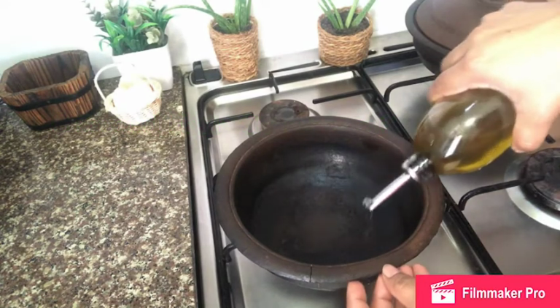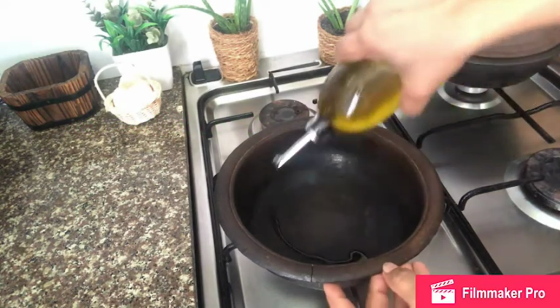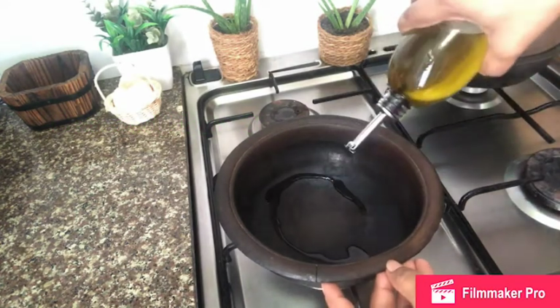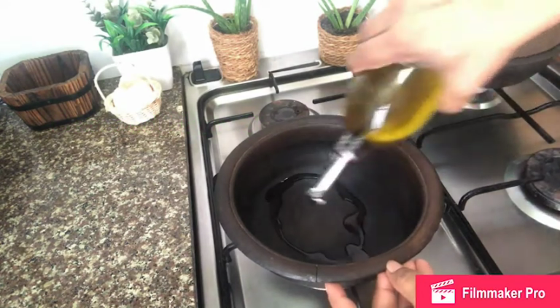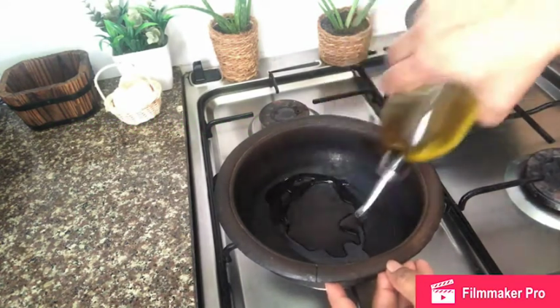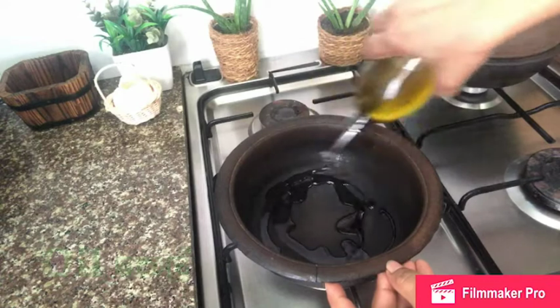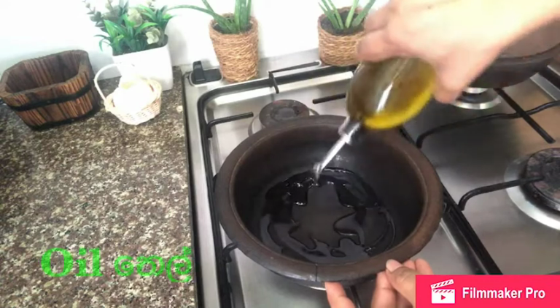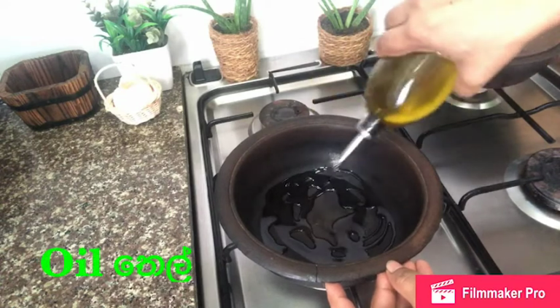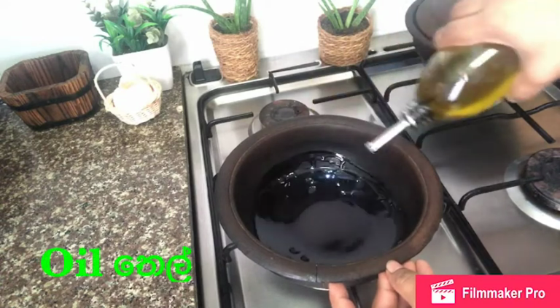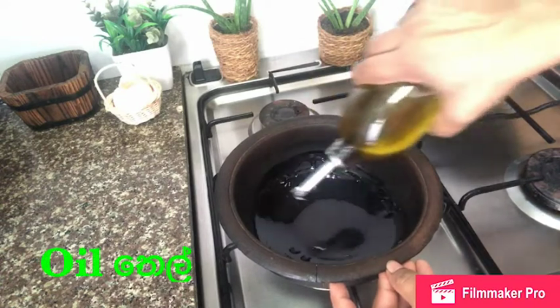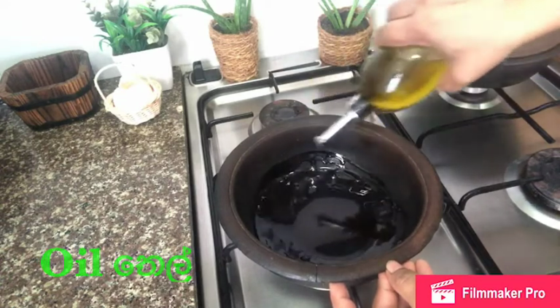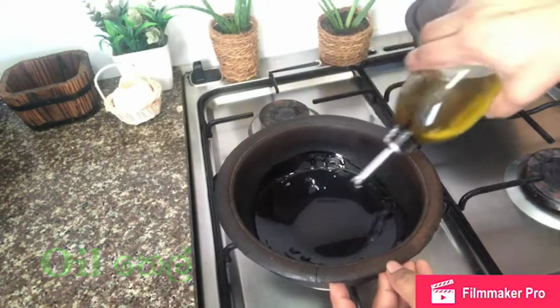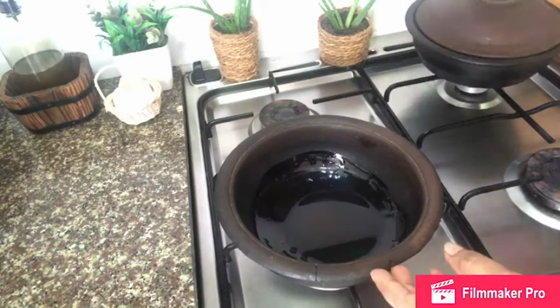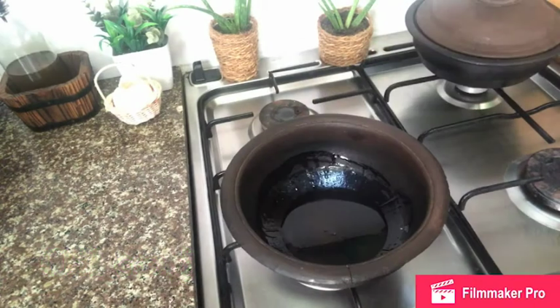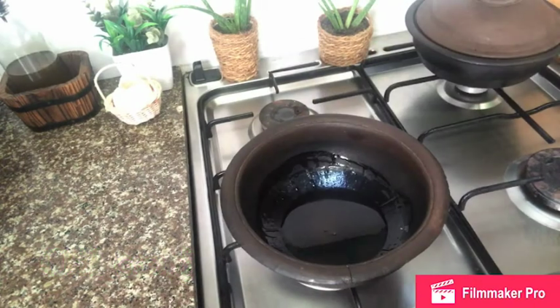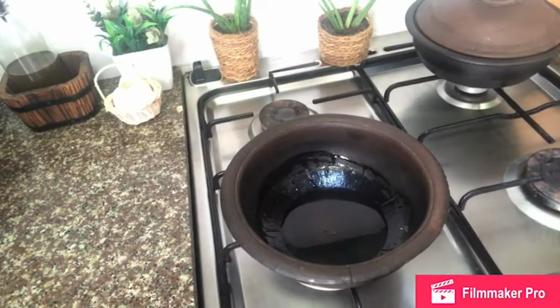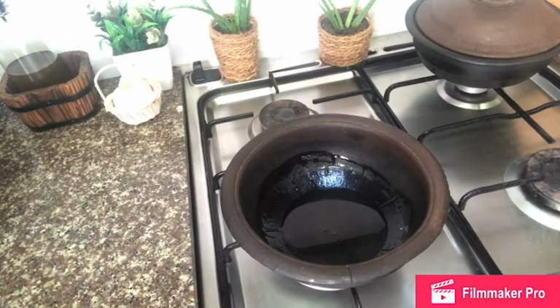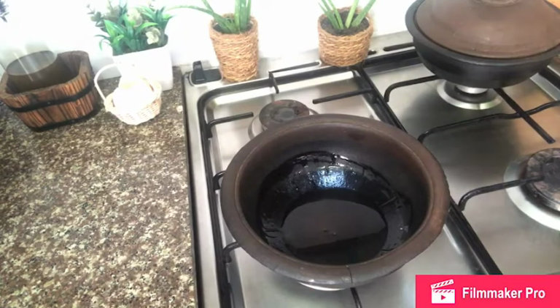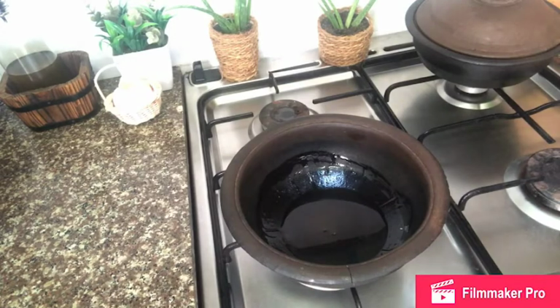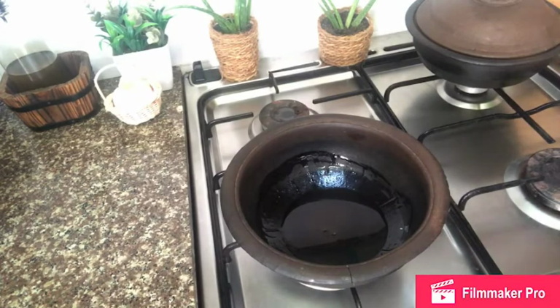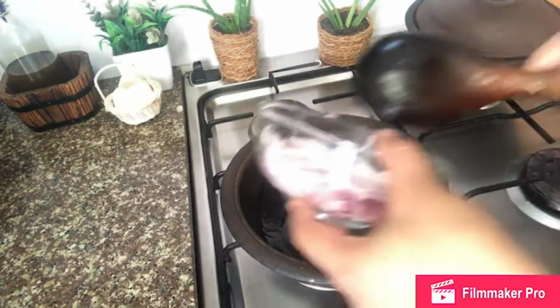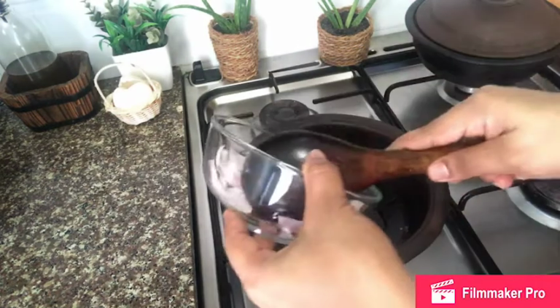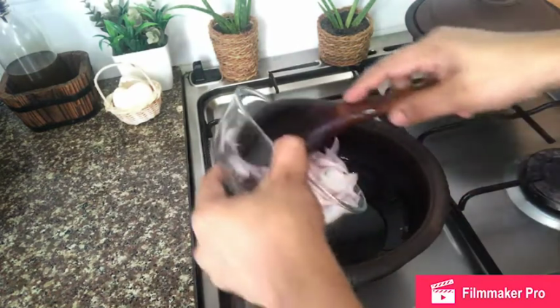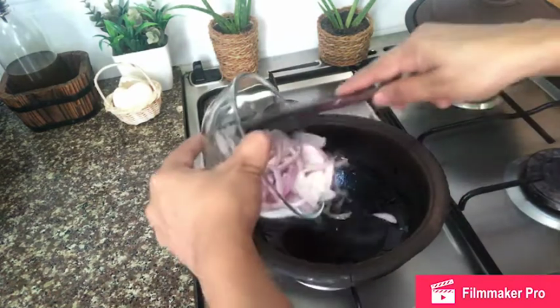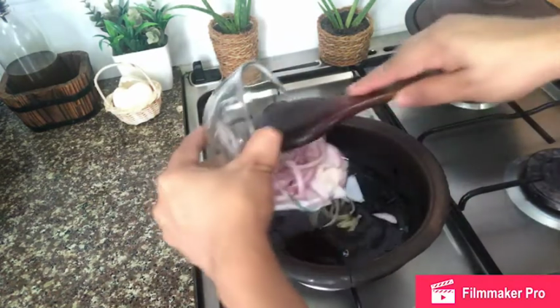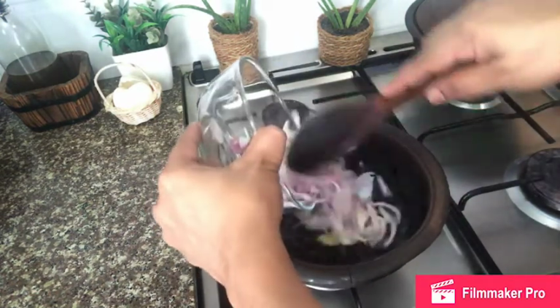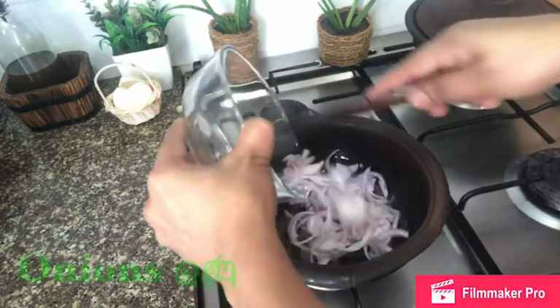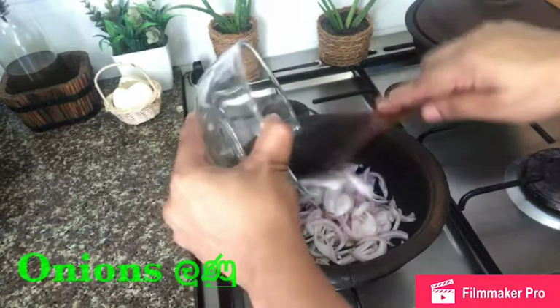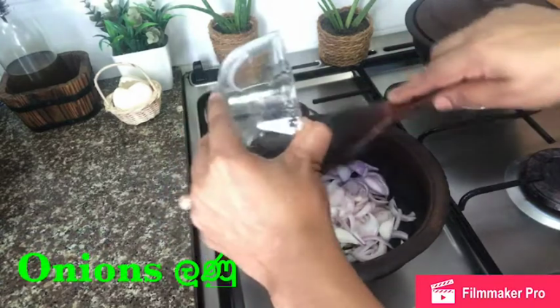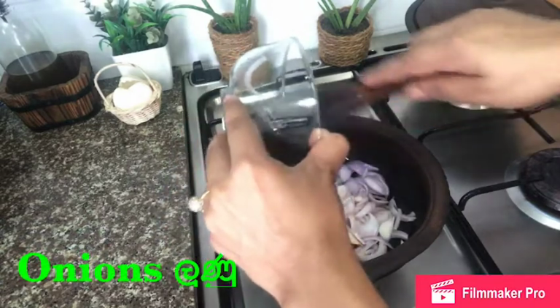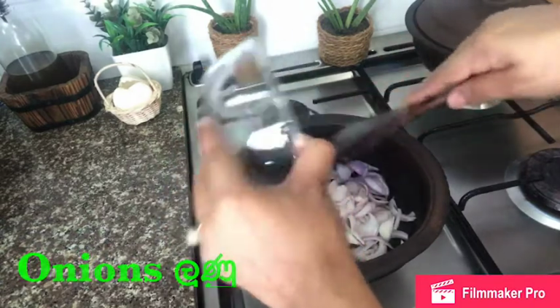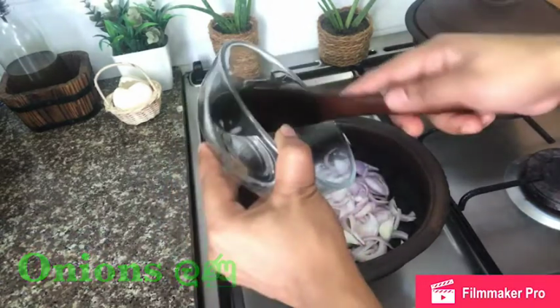We're going to add the oil in at the top. Add the oil on the top. And so we can prepare for the first time.